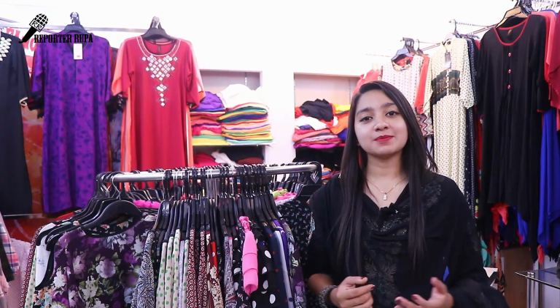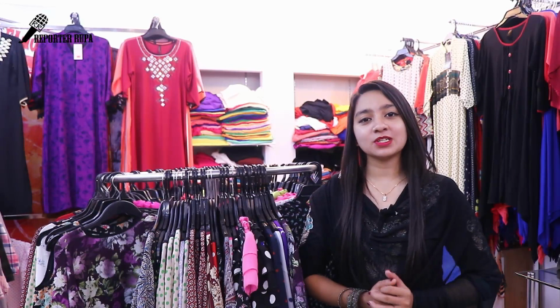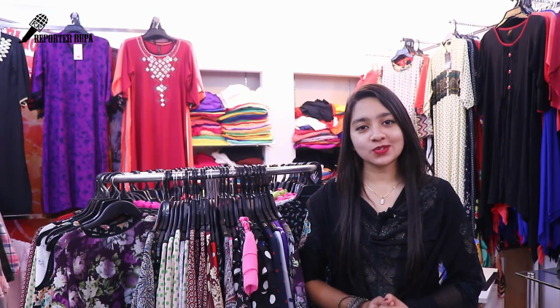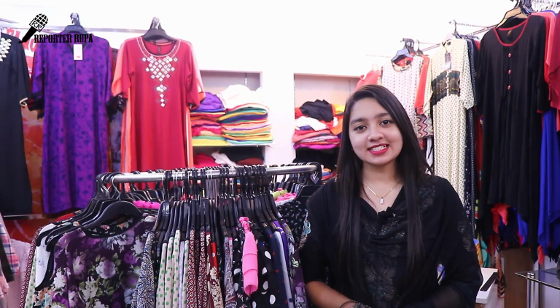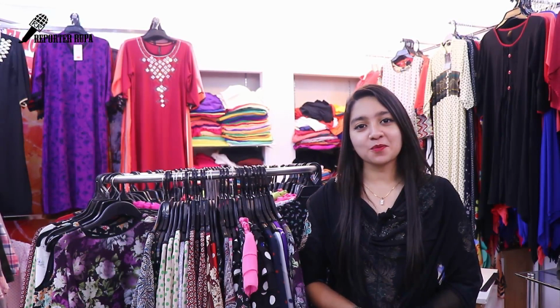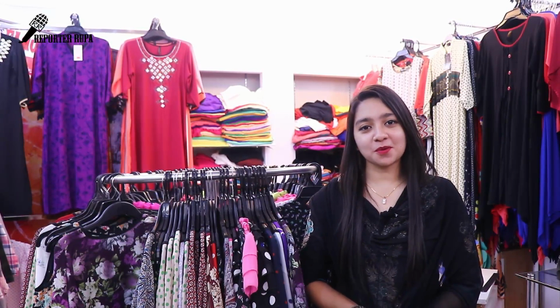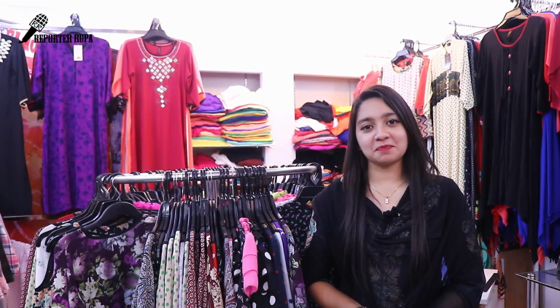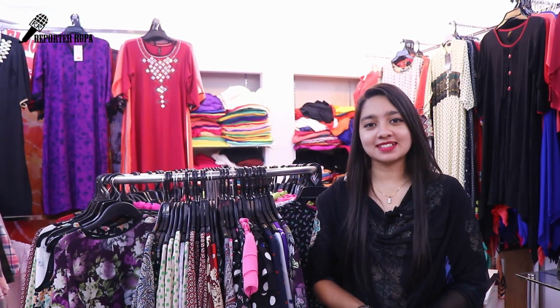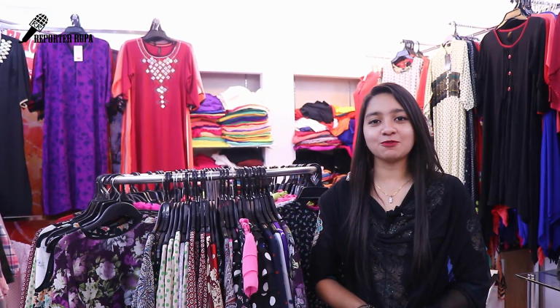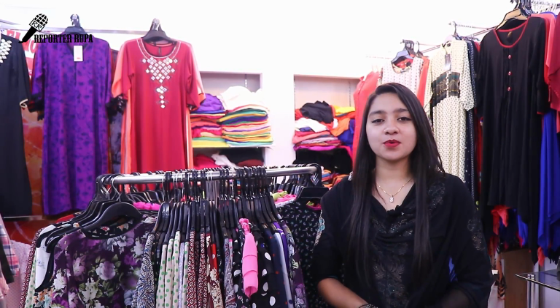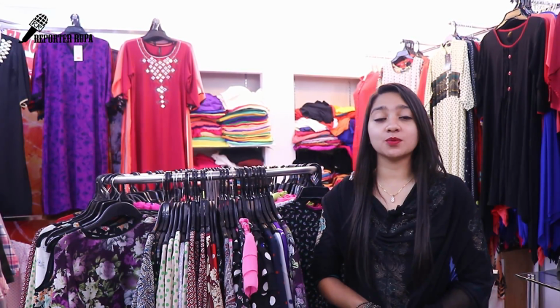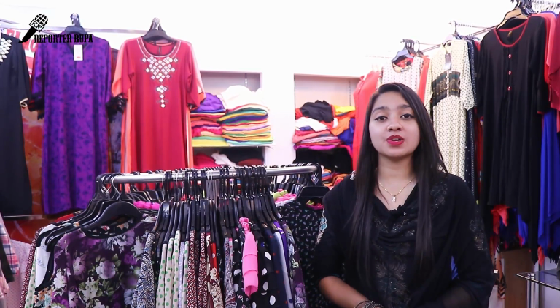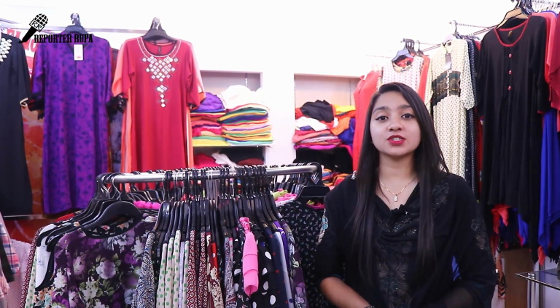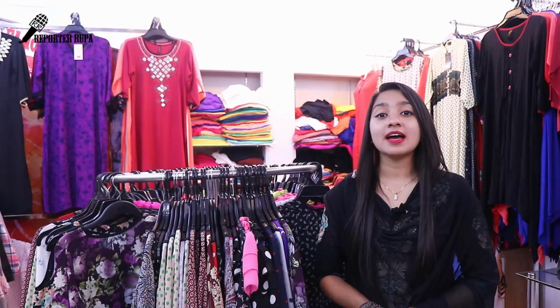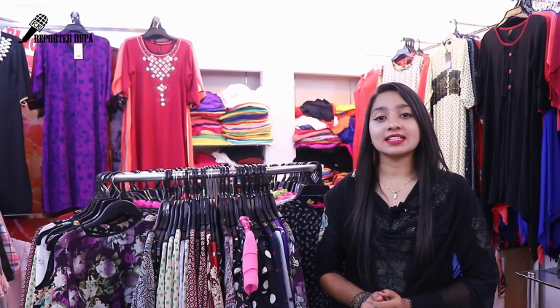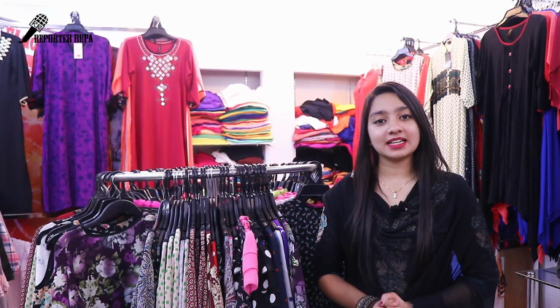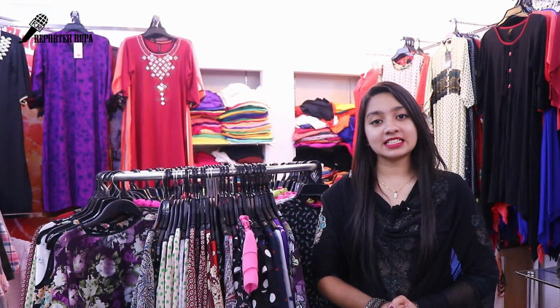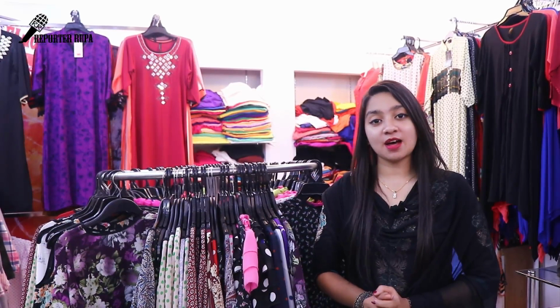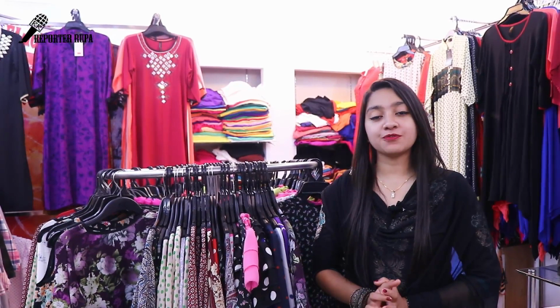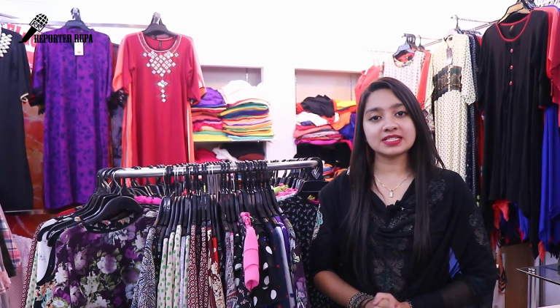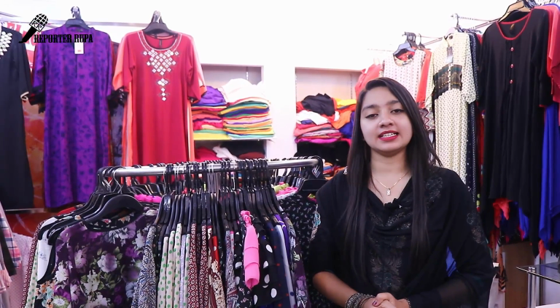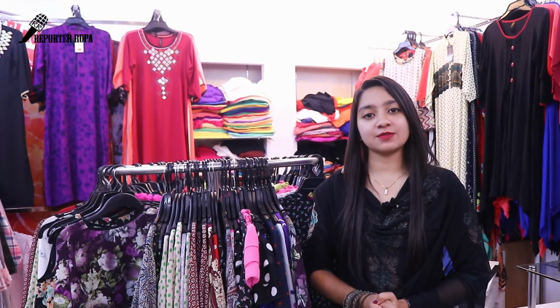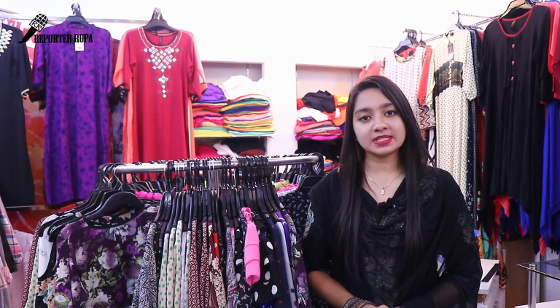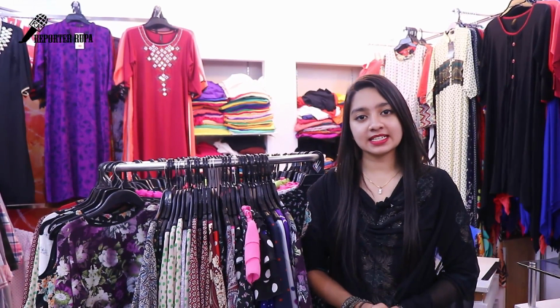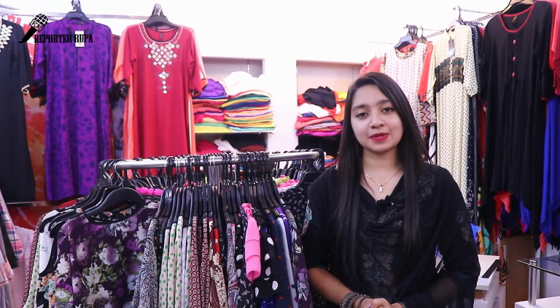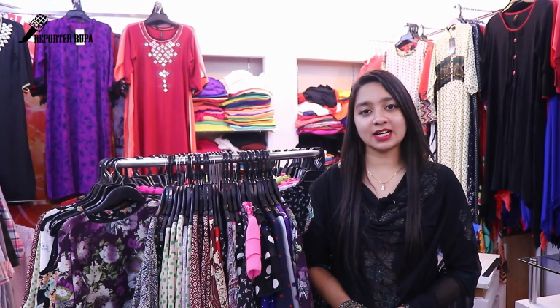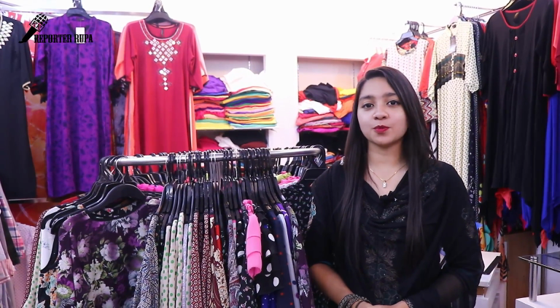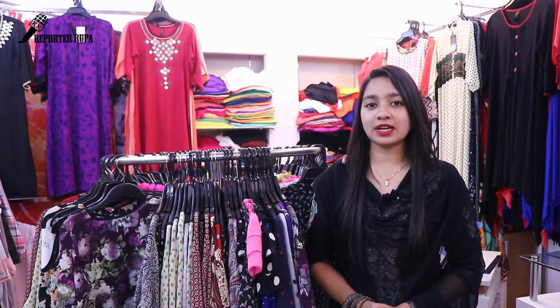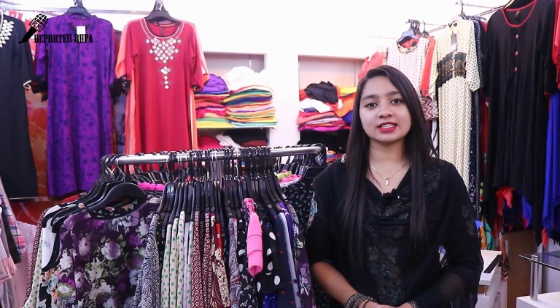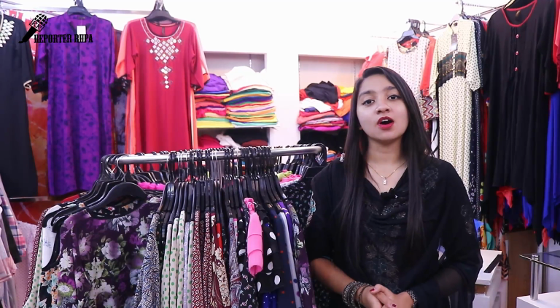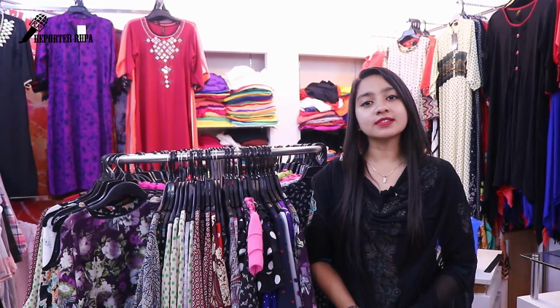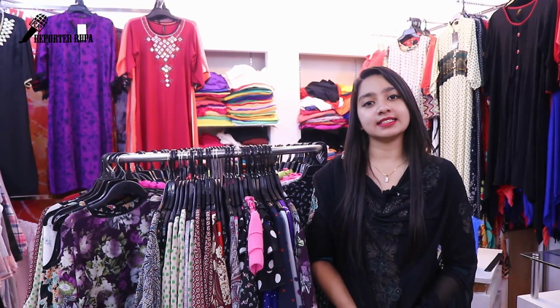Today we are going to see this Istanbulica shopping complex. The third floor is the most famous shop. Today we are going to see this famous Tops collection.